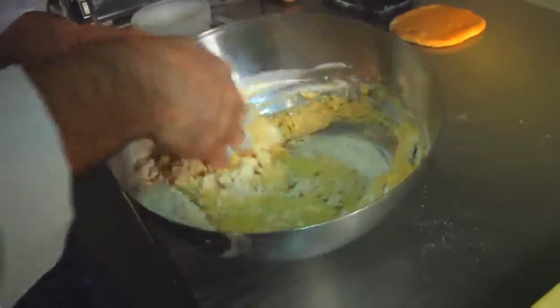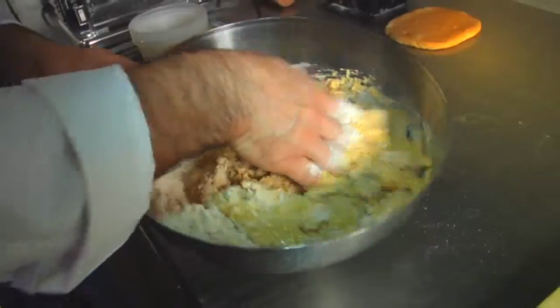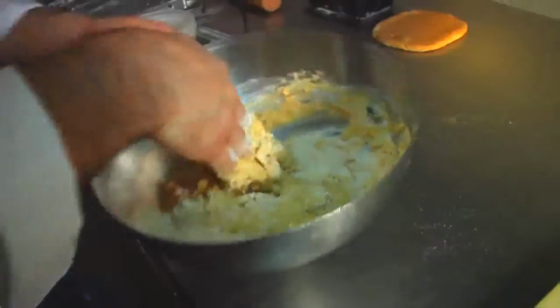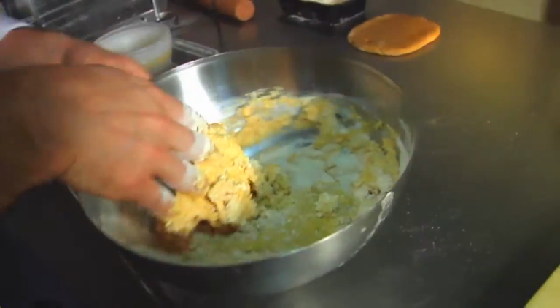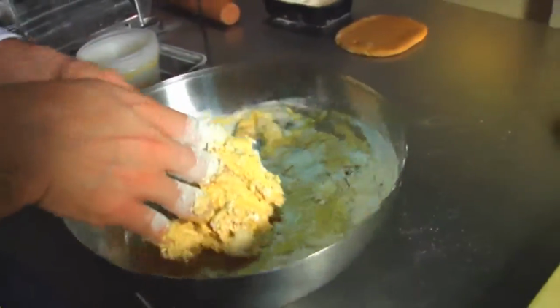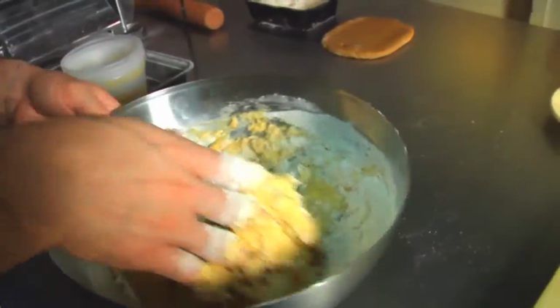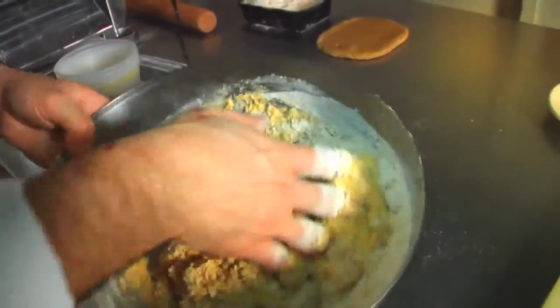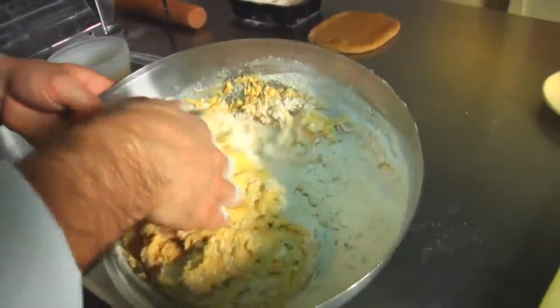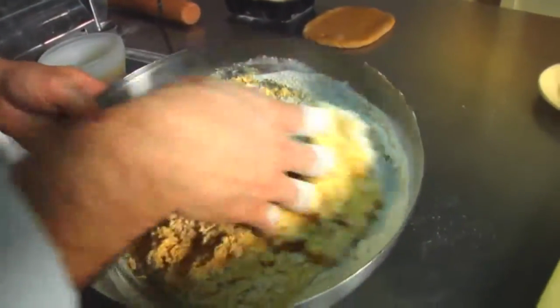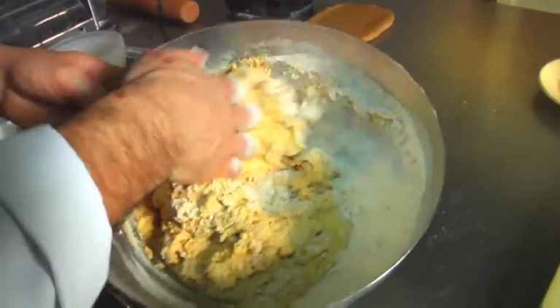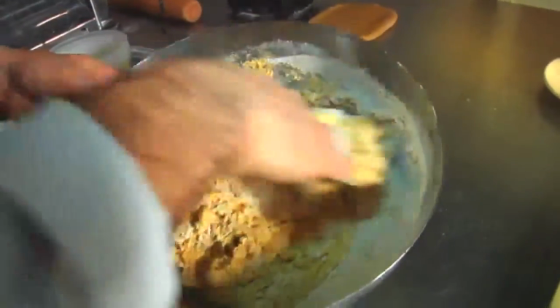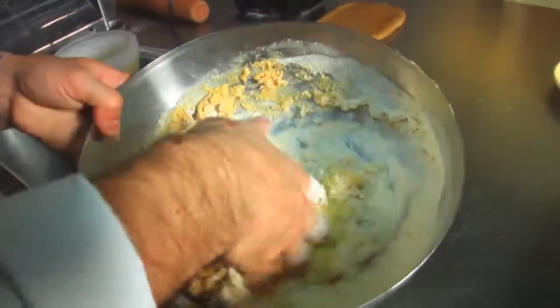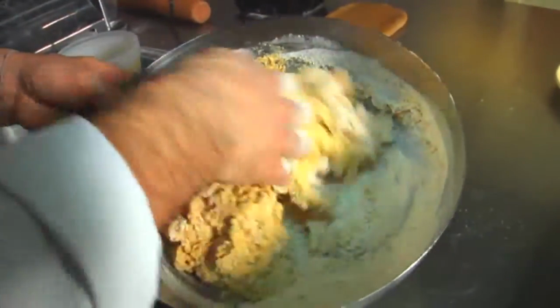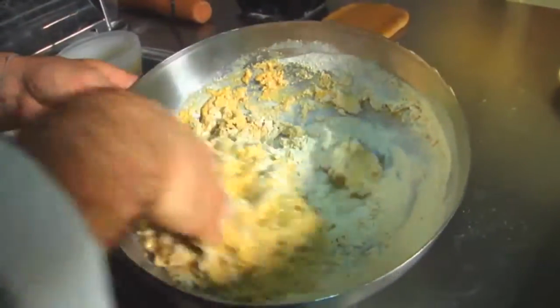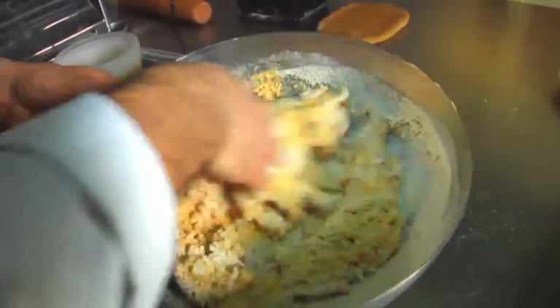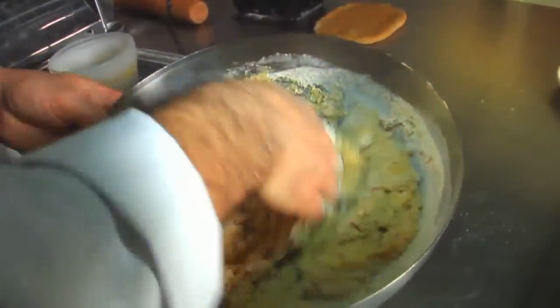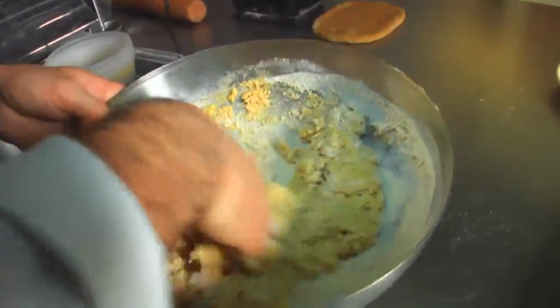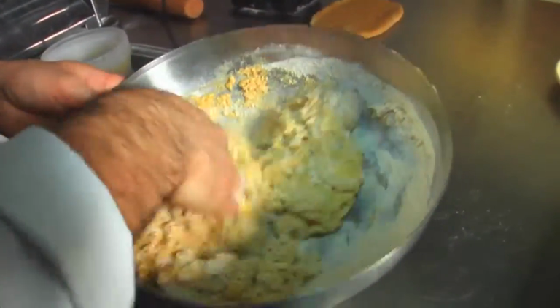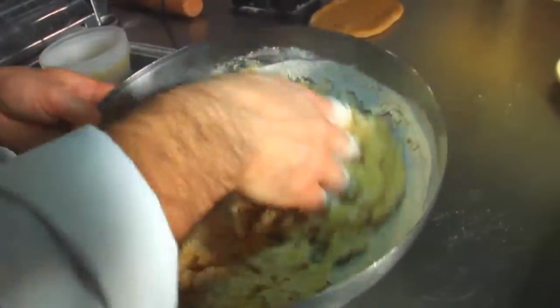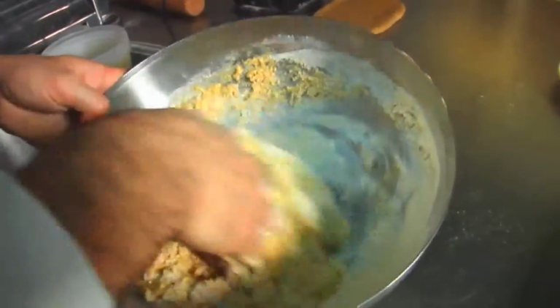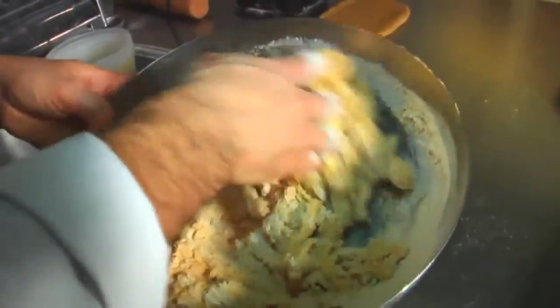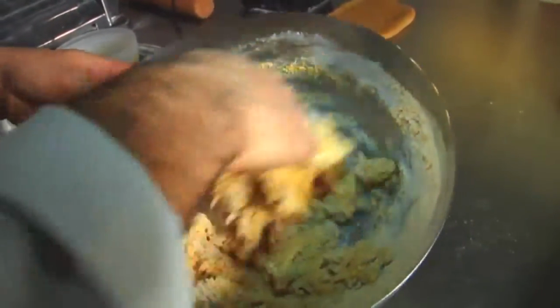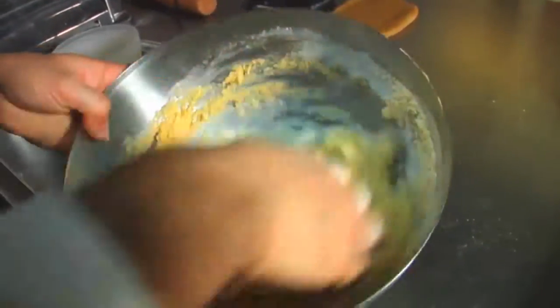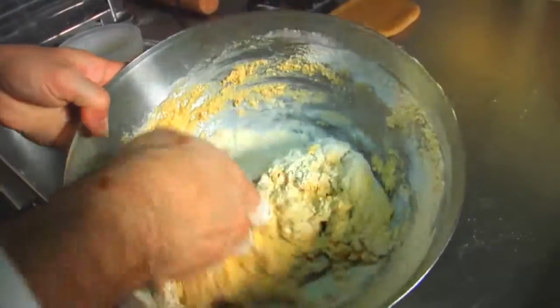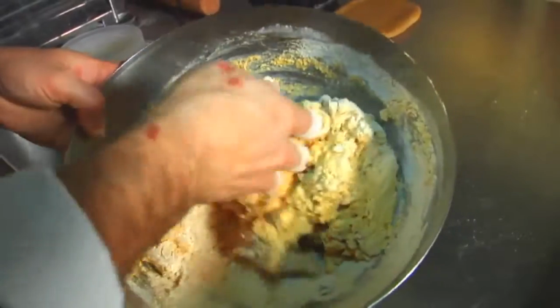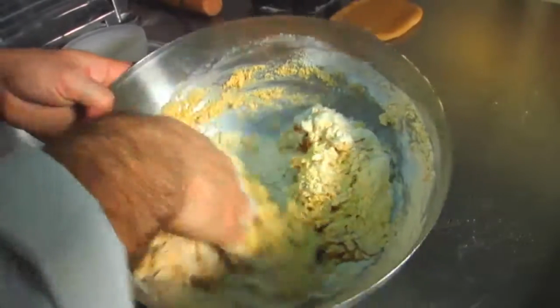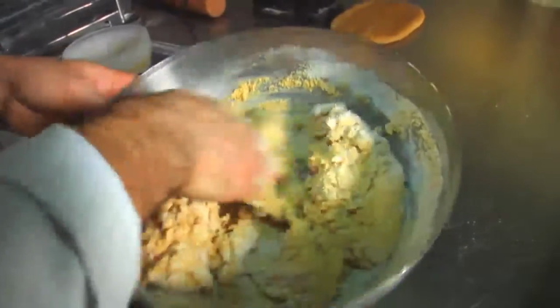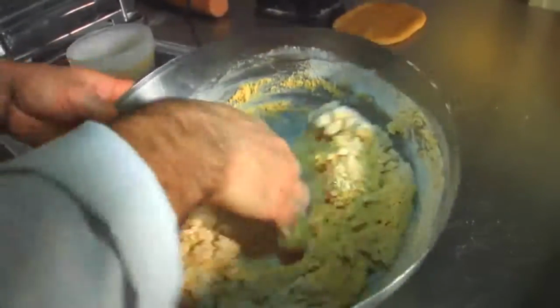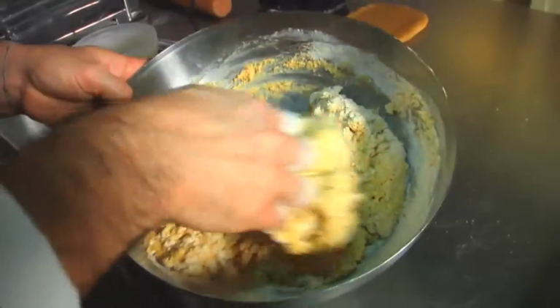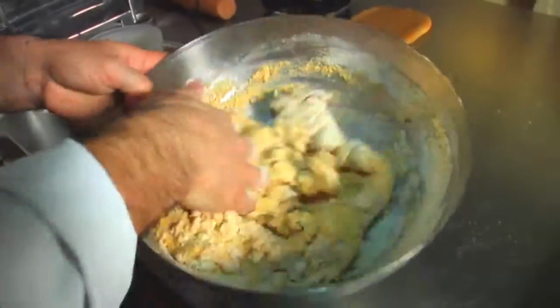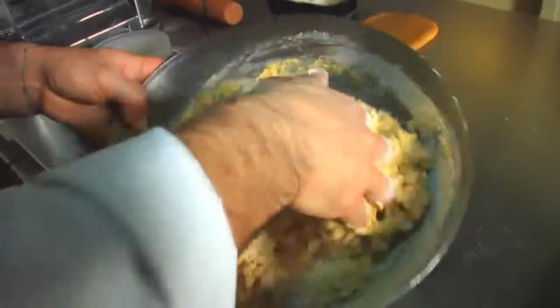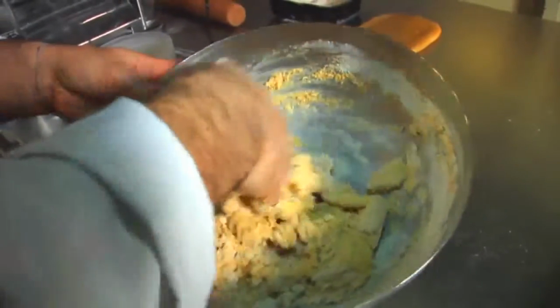After that, wrap in plastic film and put in the fridge — let it rest for about 30 to 45 minutes.